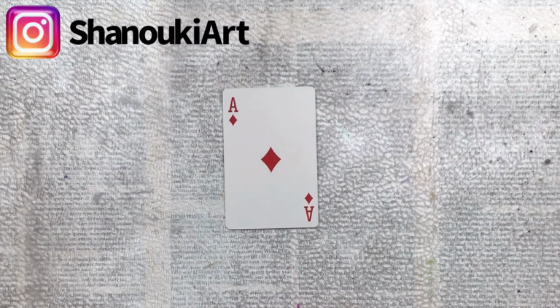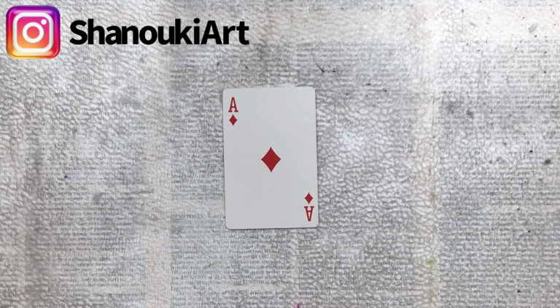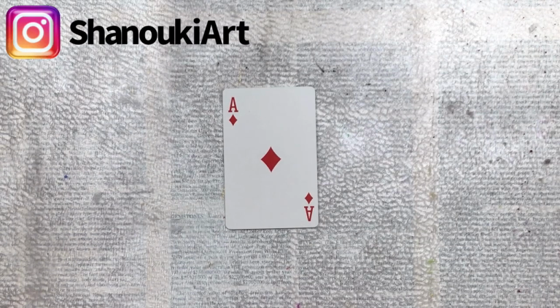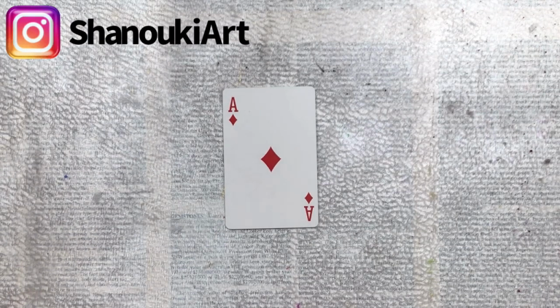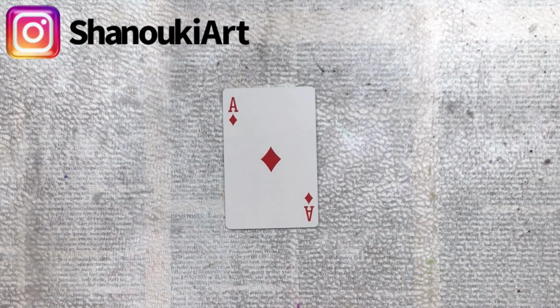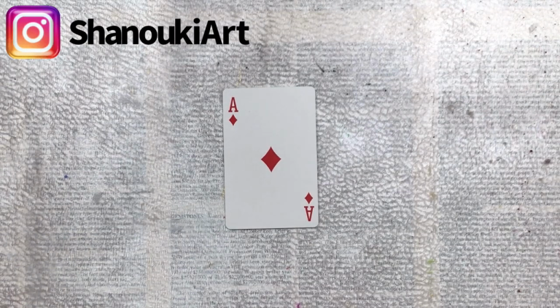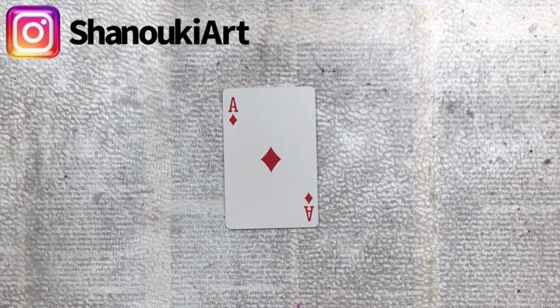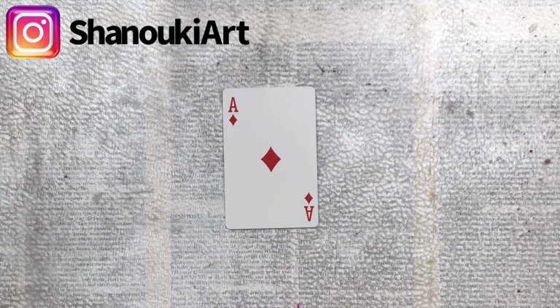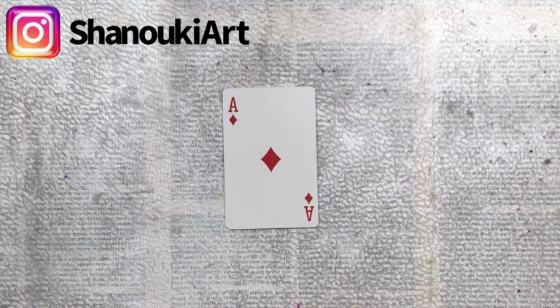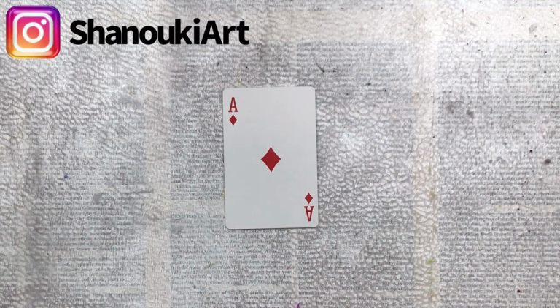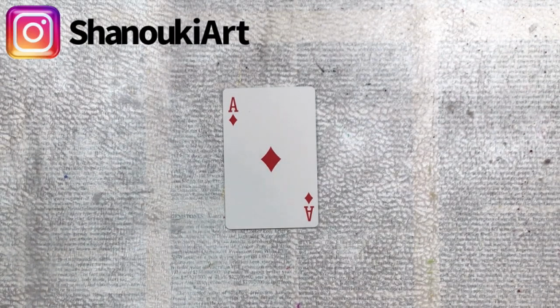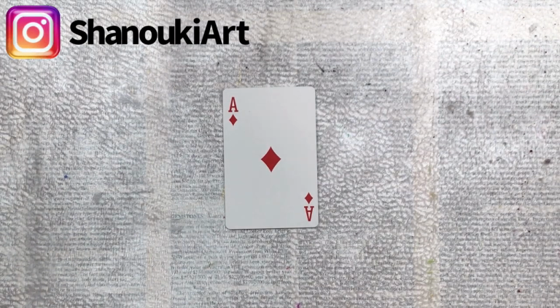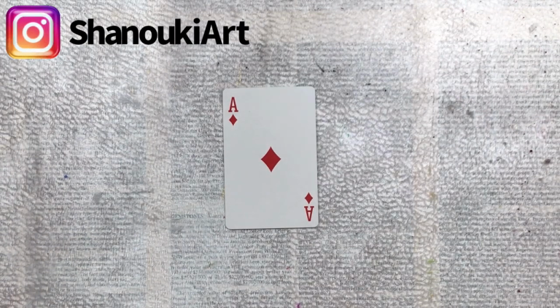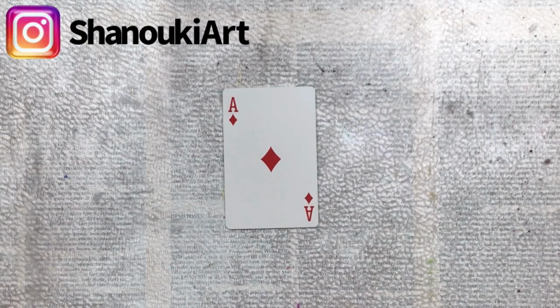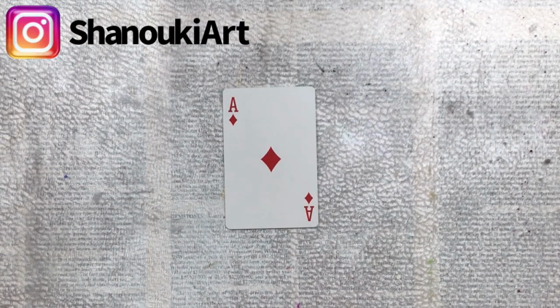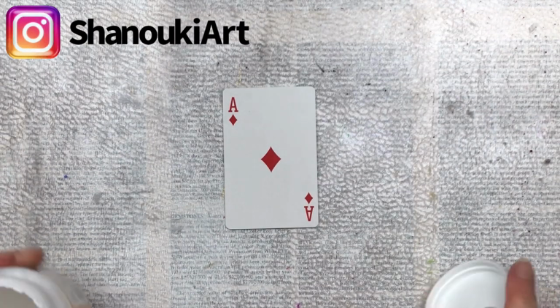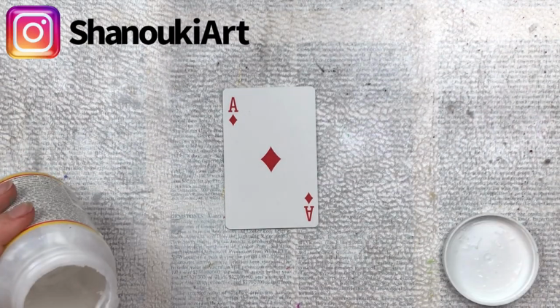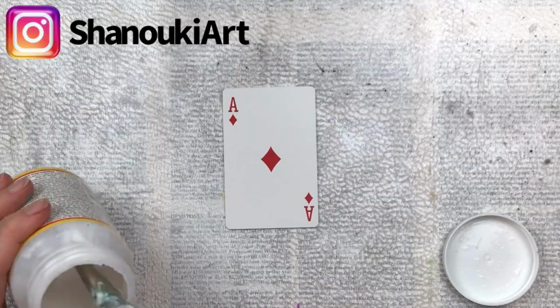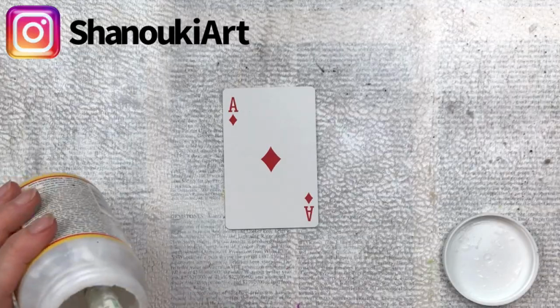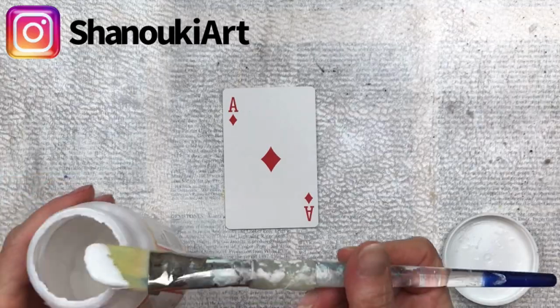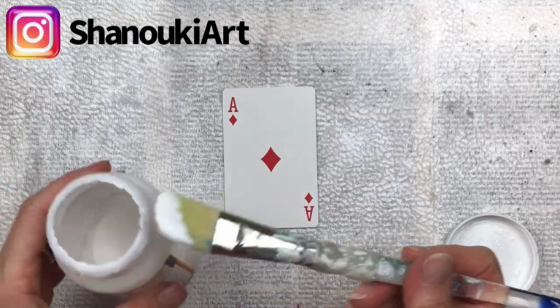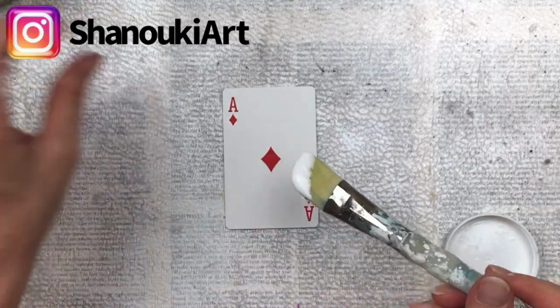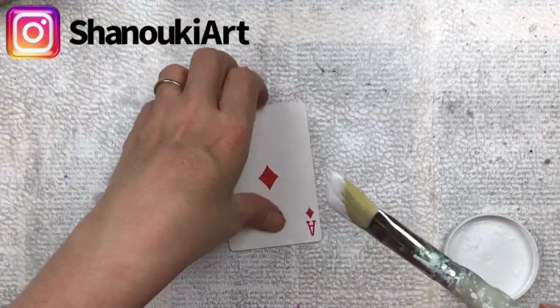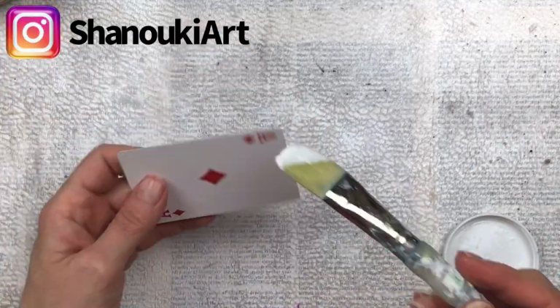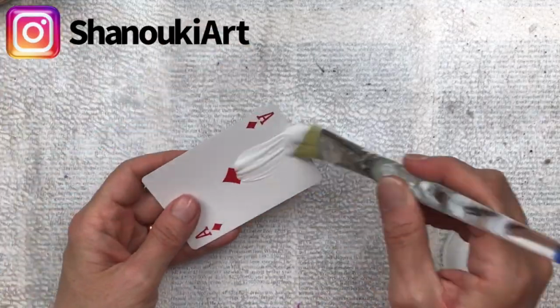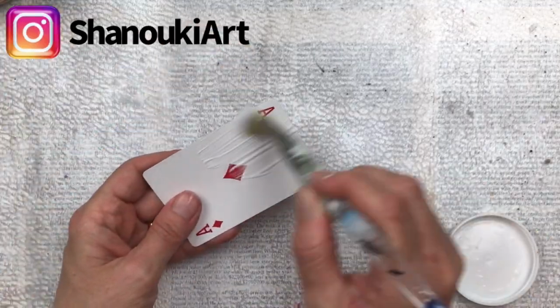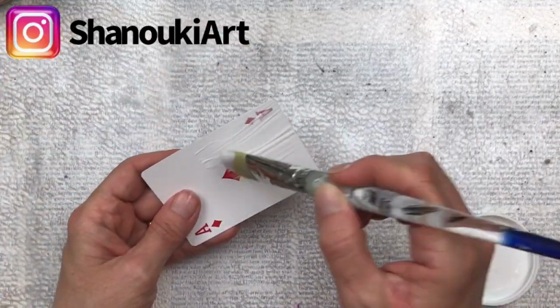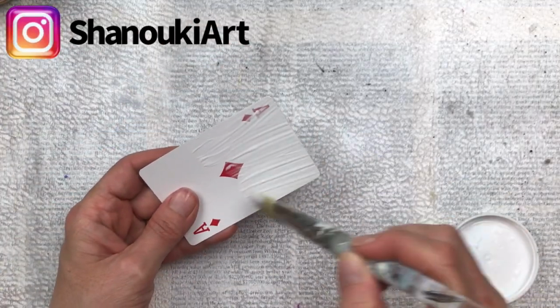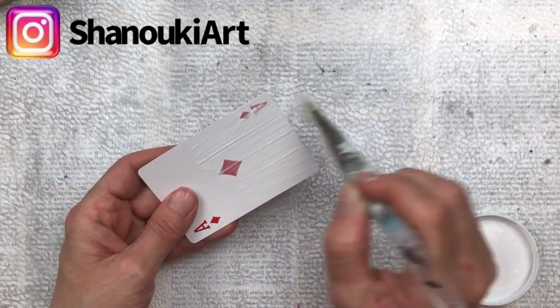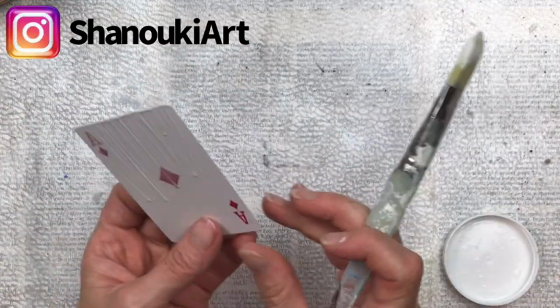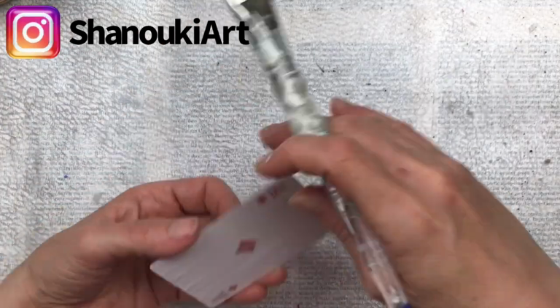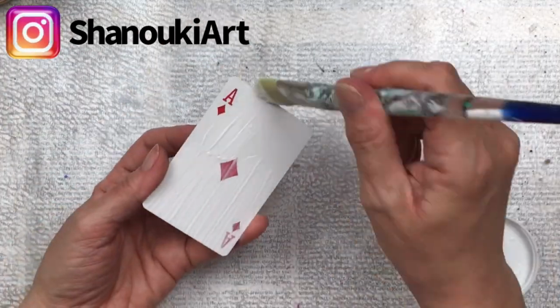Hello crafty friends, this is card number 40 in my full deck challenge. This one's going to be pretty simple and quick but fun and something a little different.